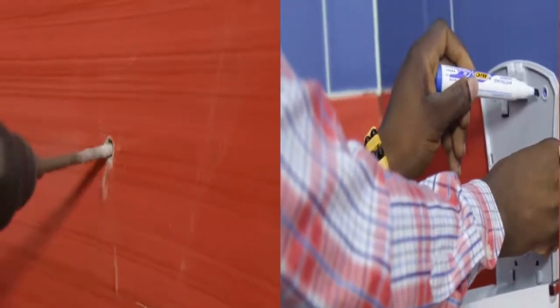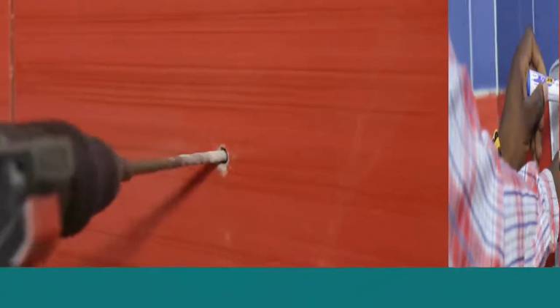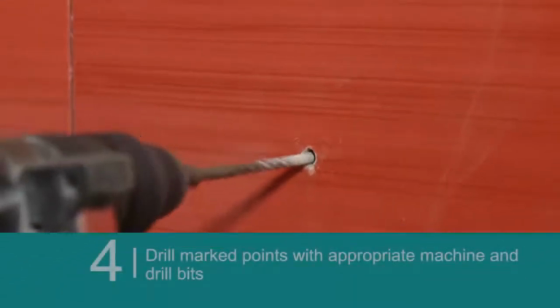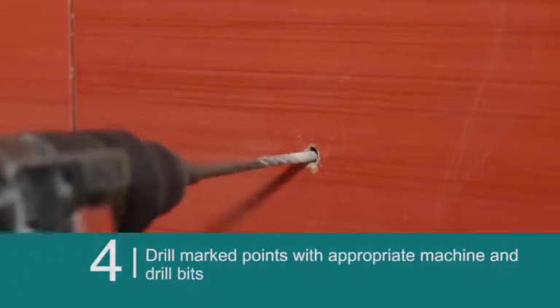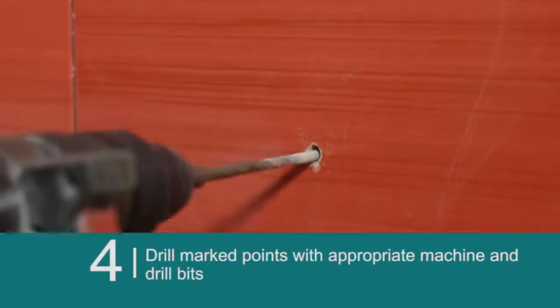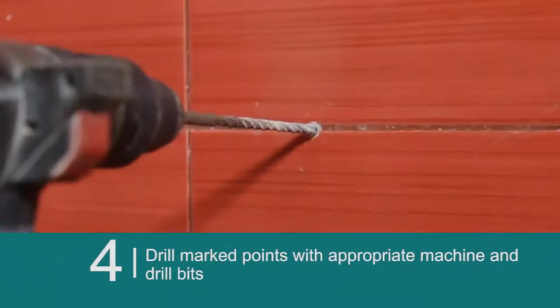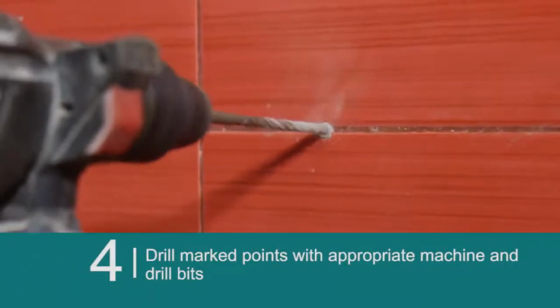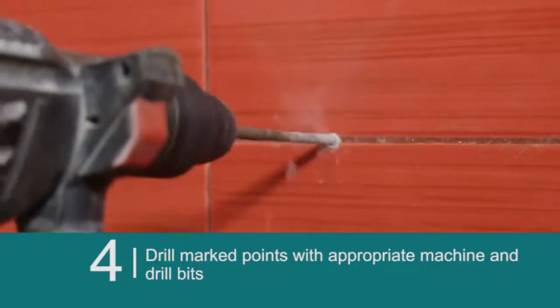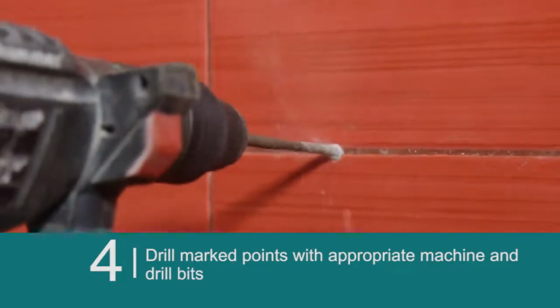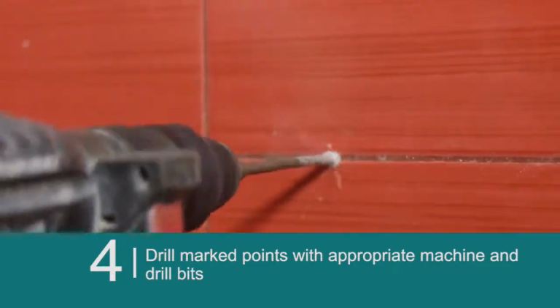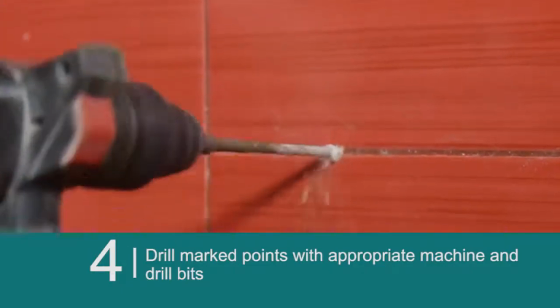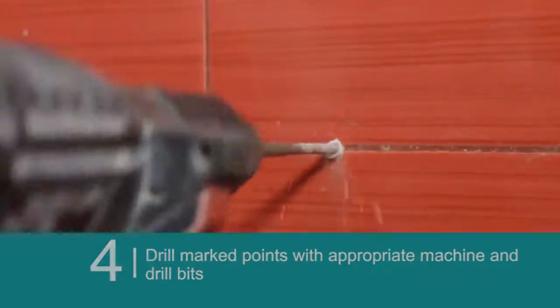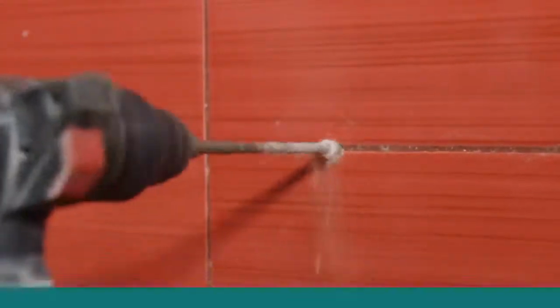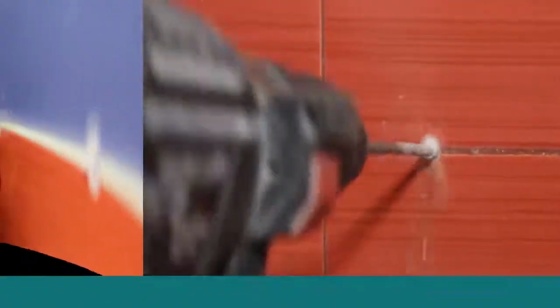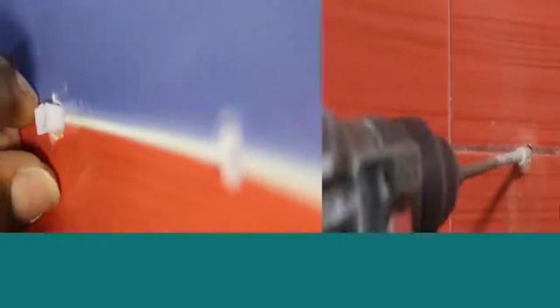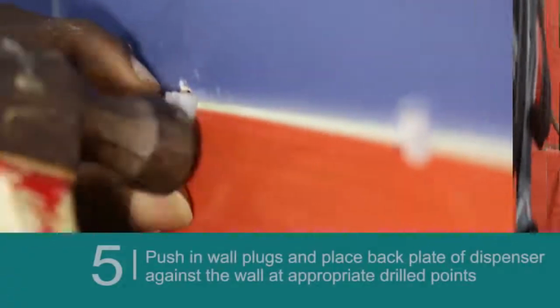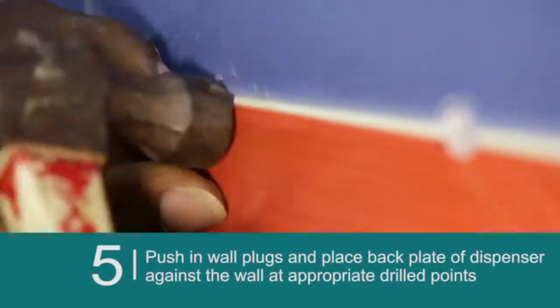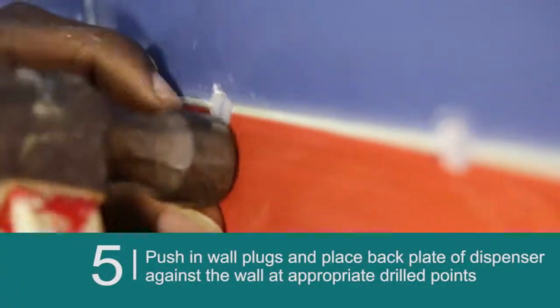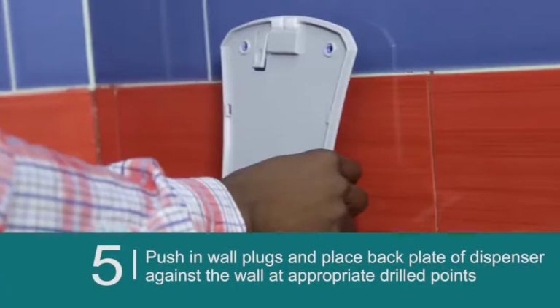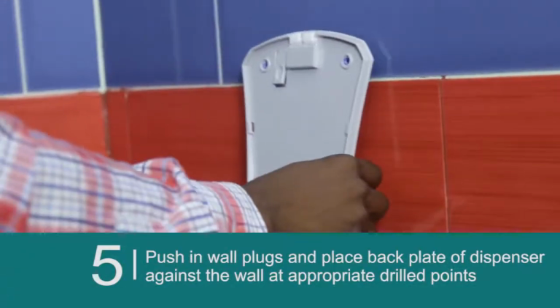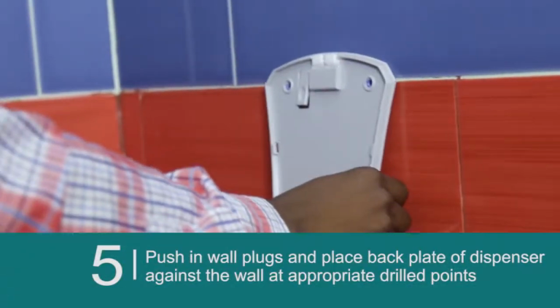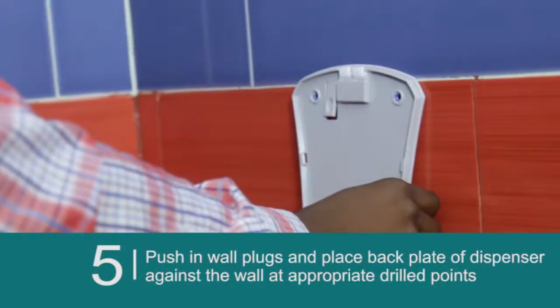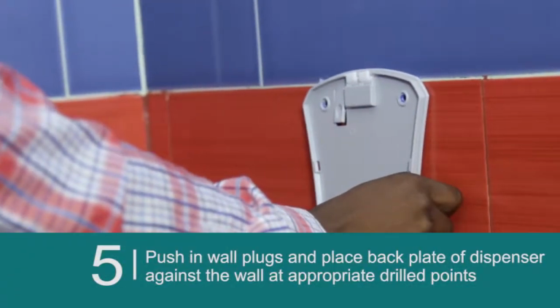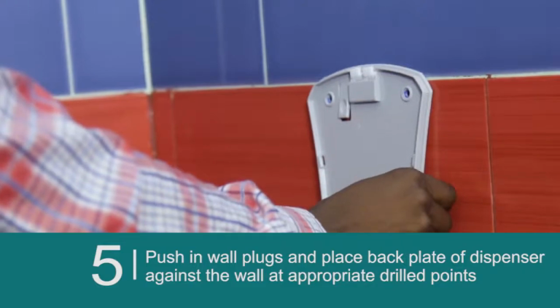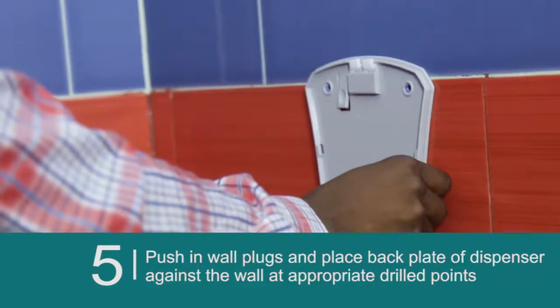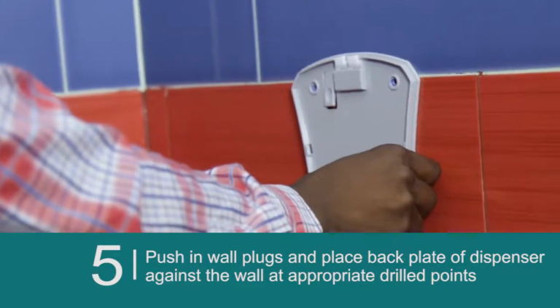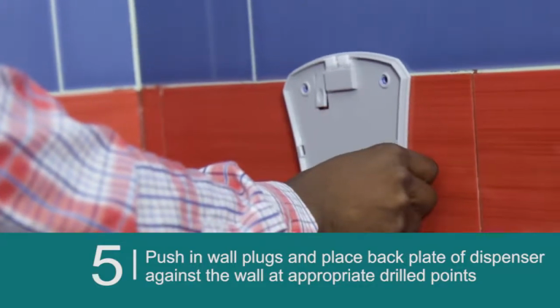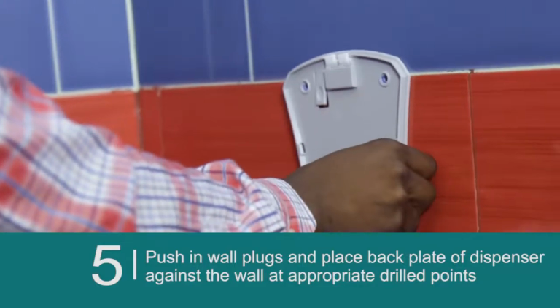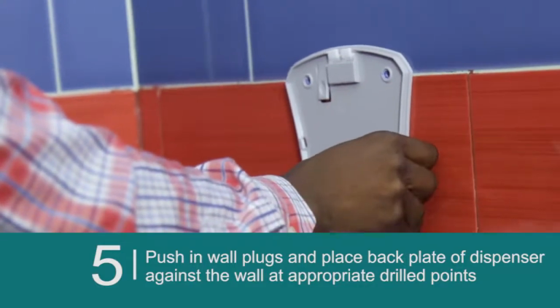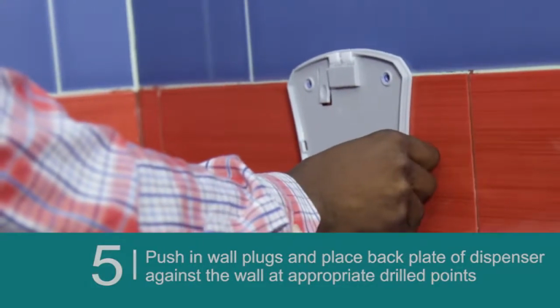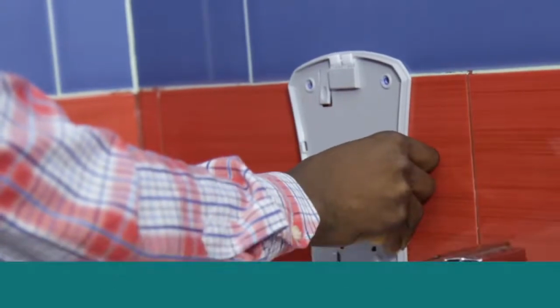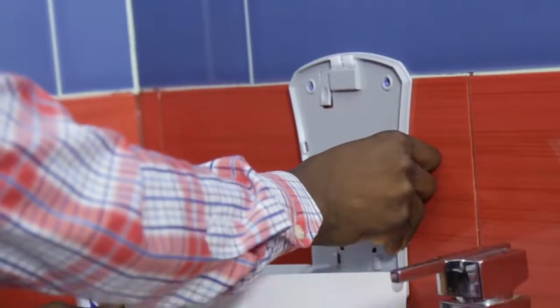Drill the marked points with the appropriate machine and drill bits. Push in wall plugs and place the back plates of the dispenser against the wall at the appropriate drilled points.